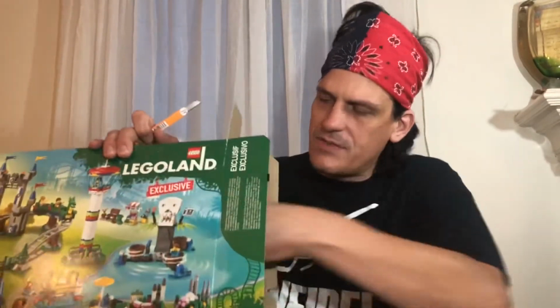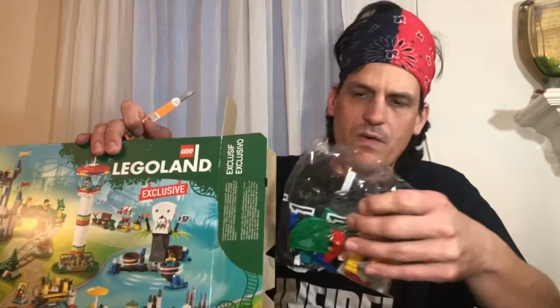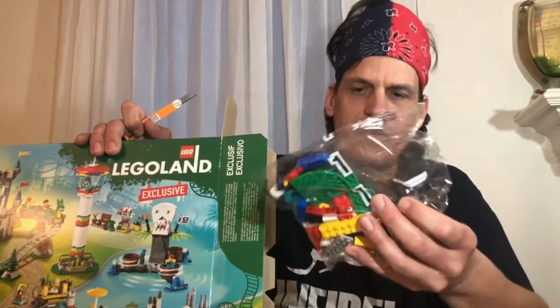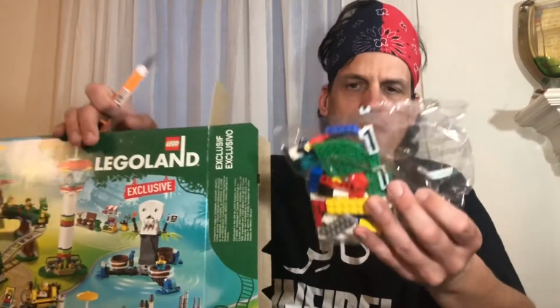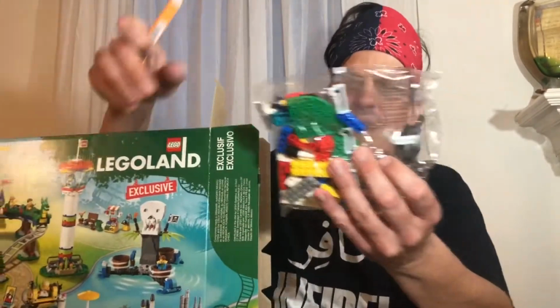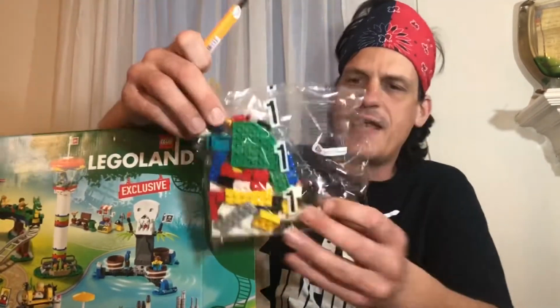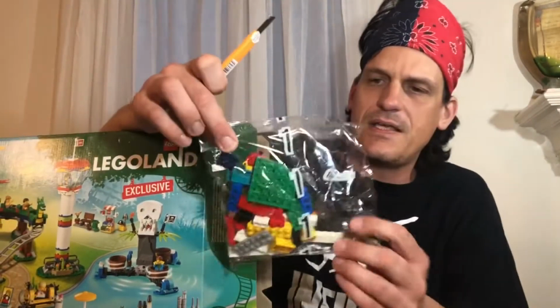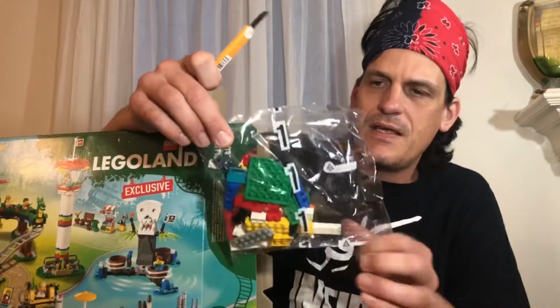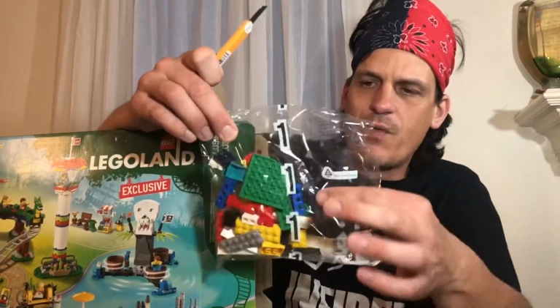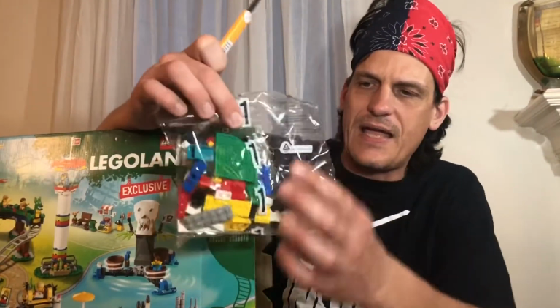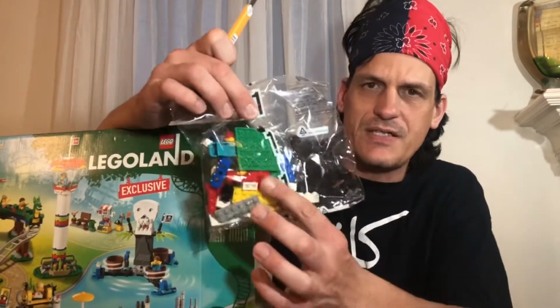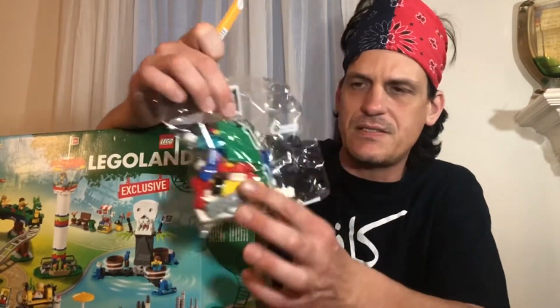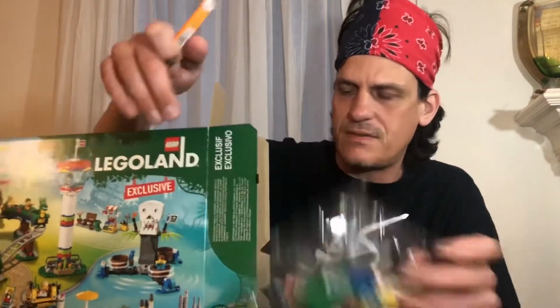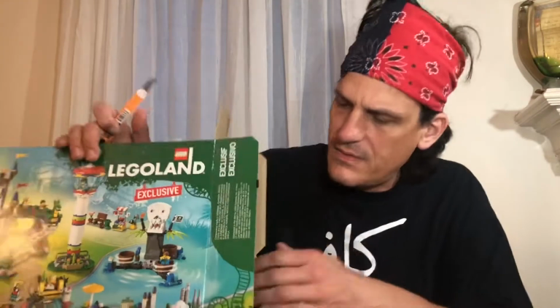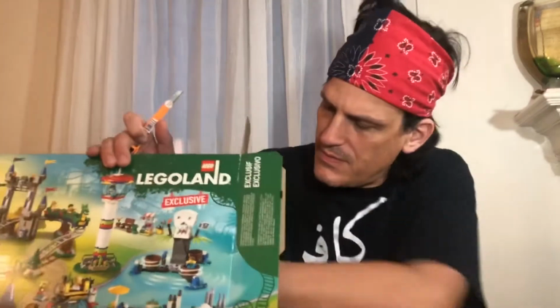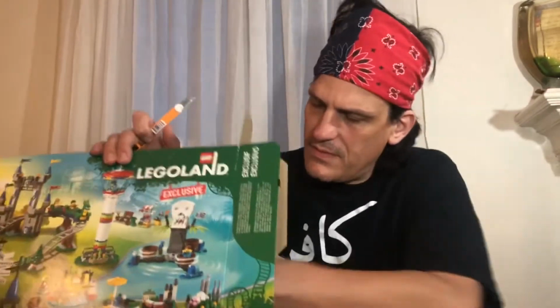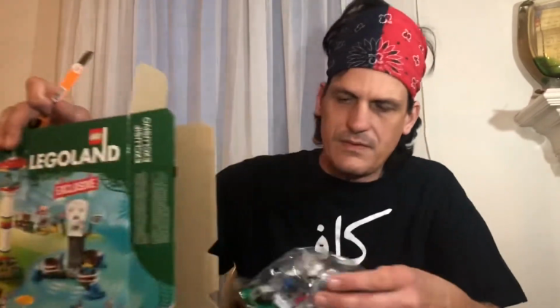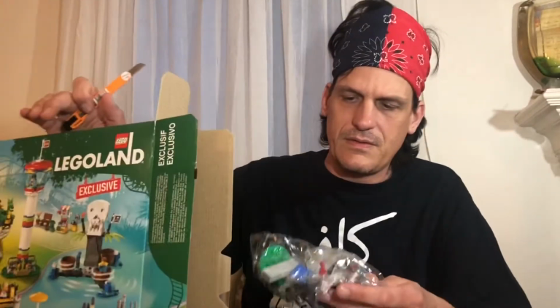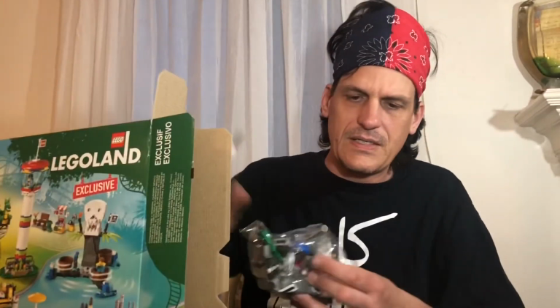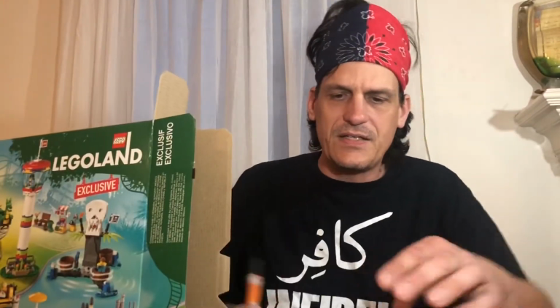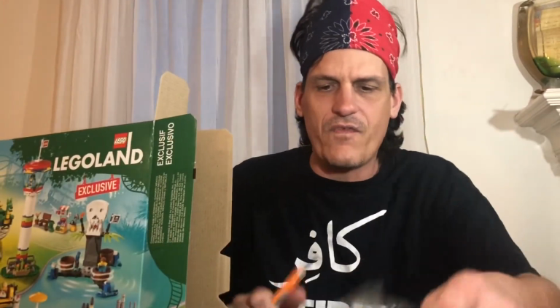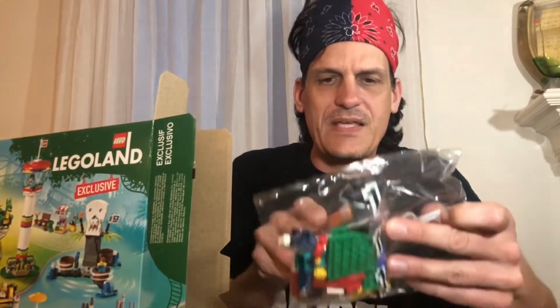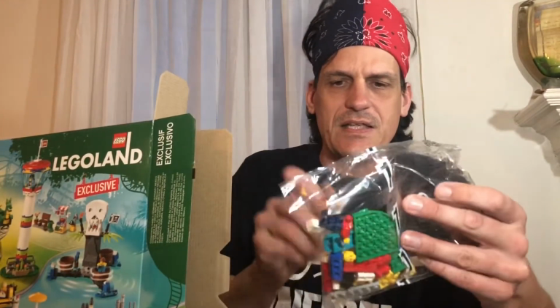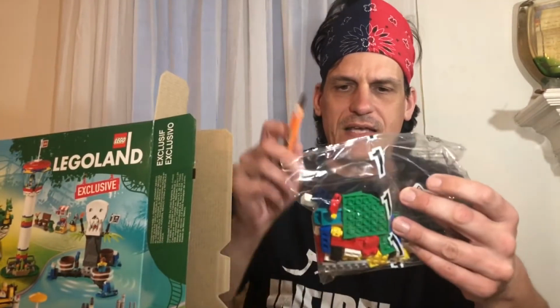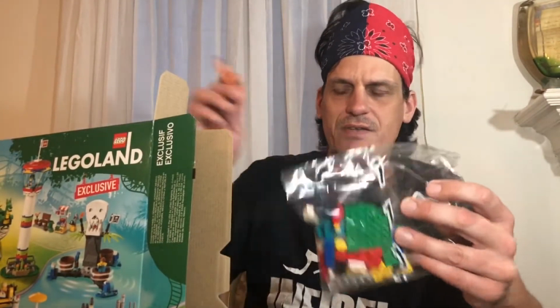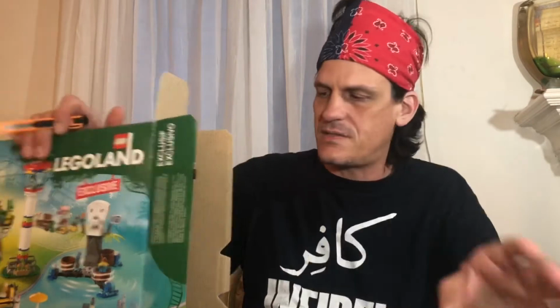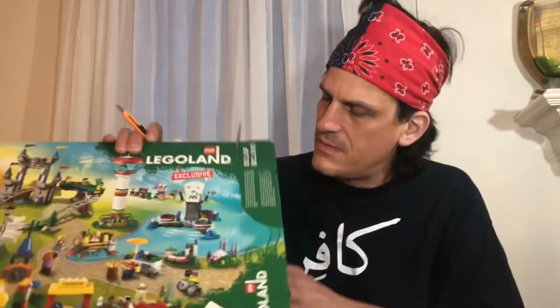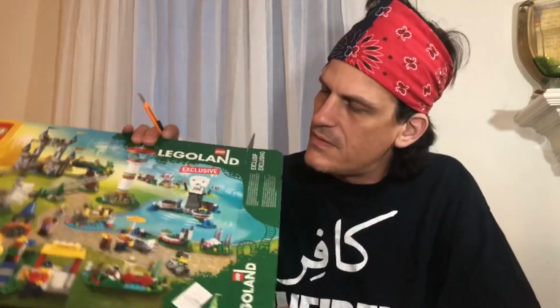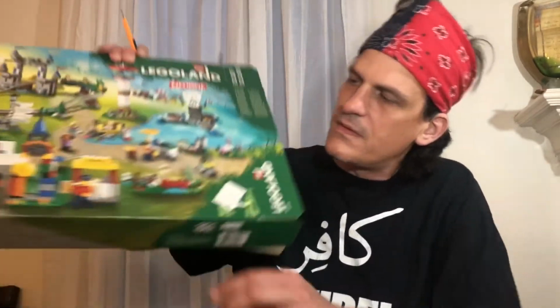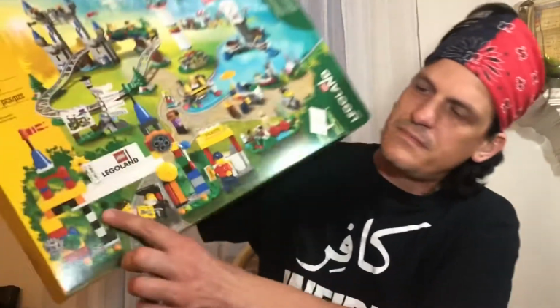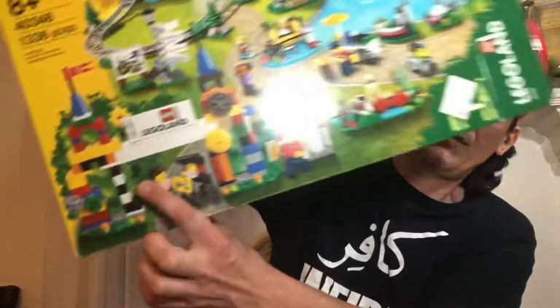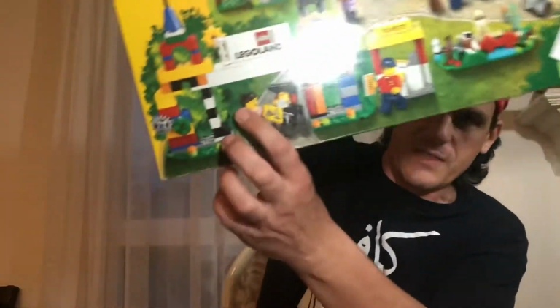It kind of looks like it goes in the order of the entry. Bag one is the entrance — I can tell from the pieces it looks like it's the entrance to the park.